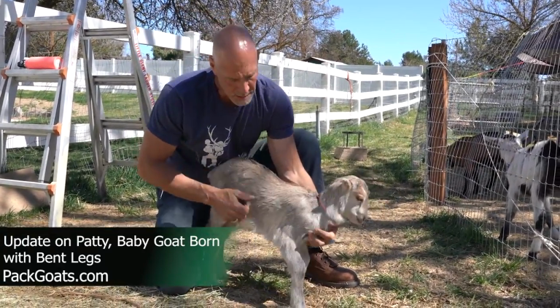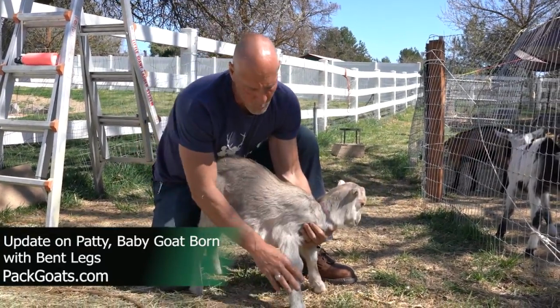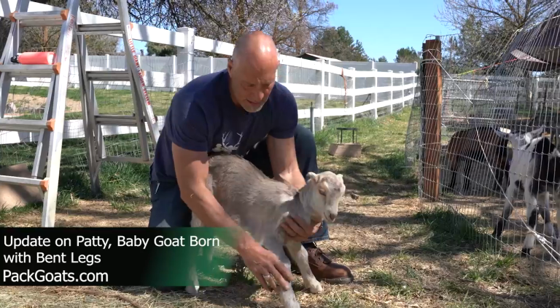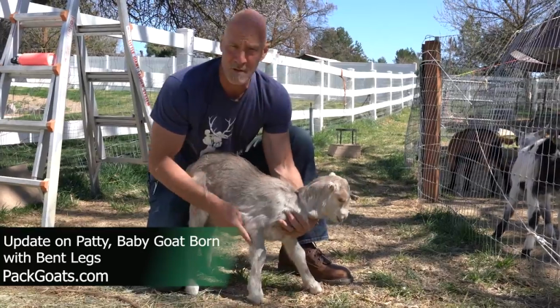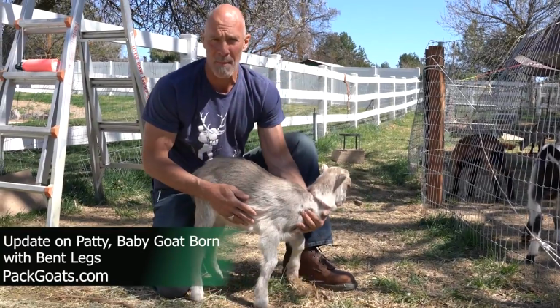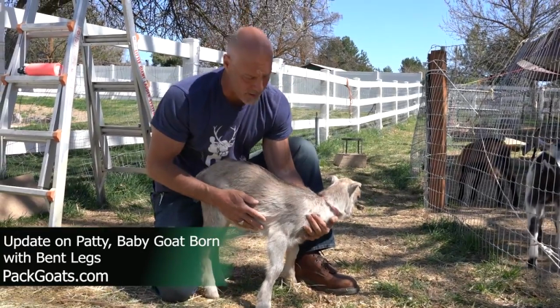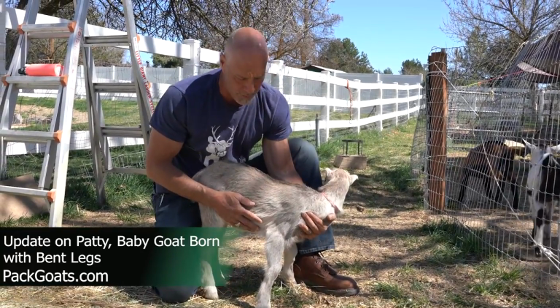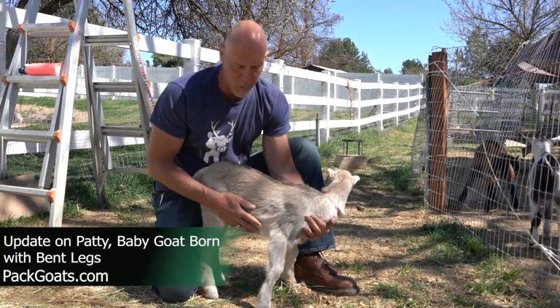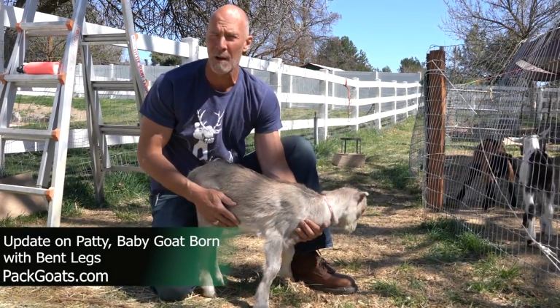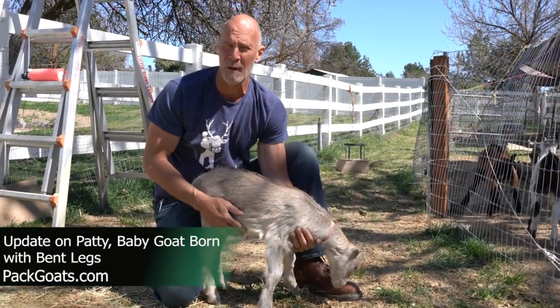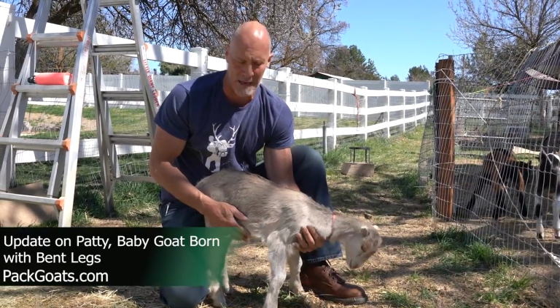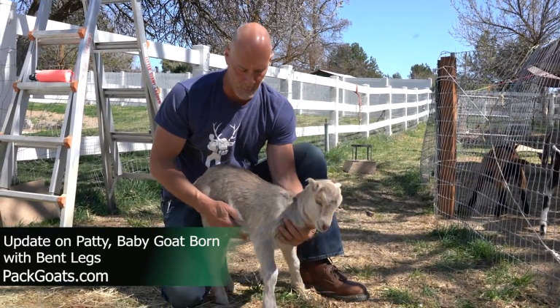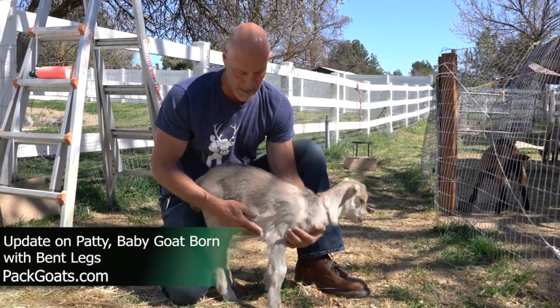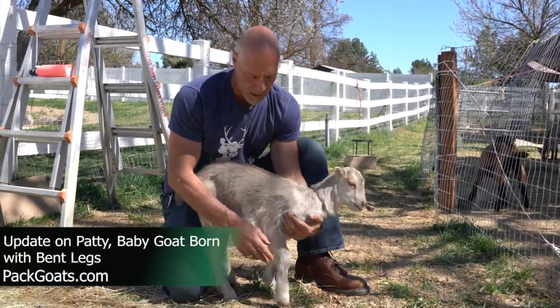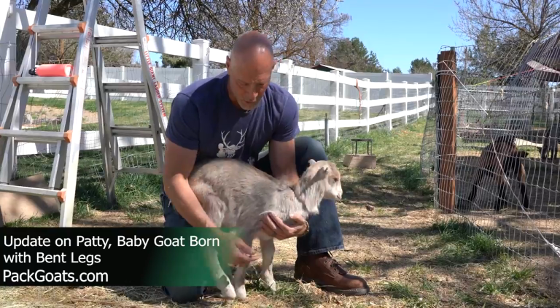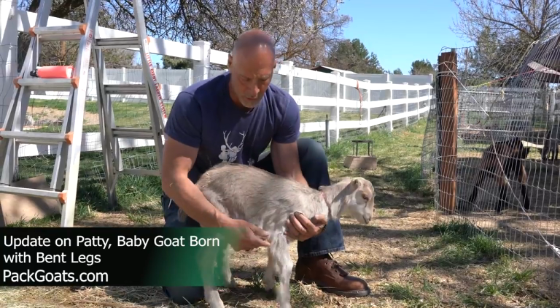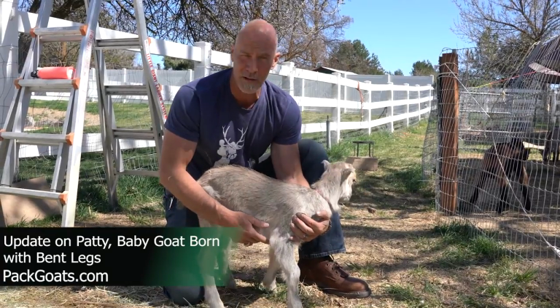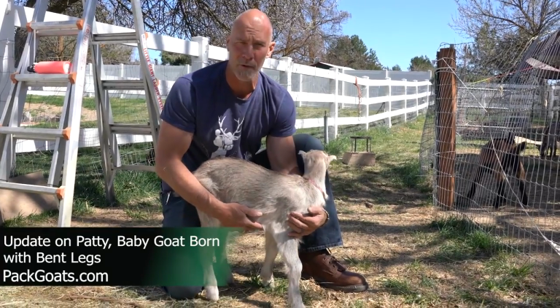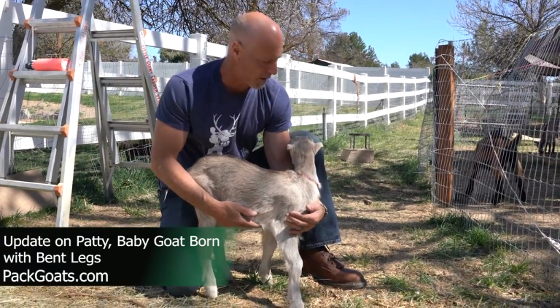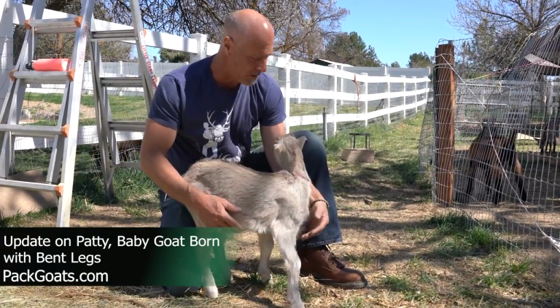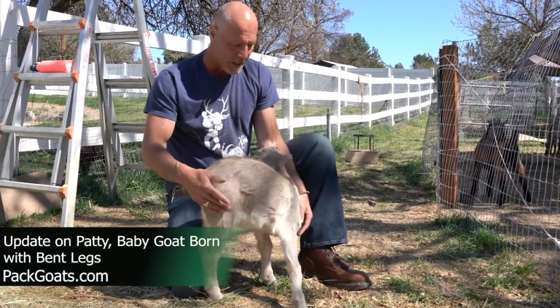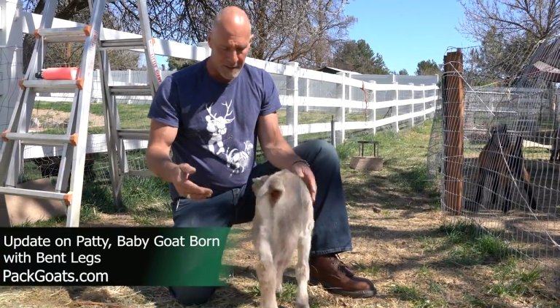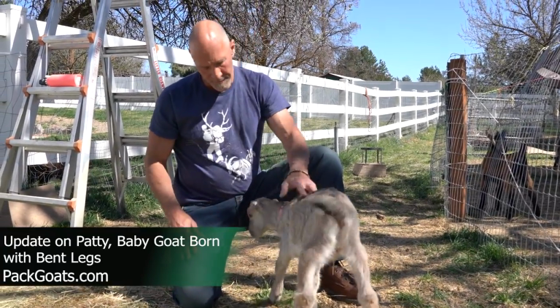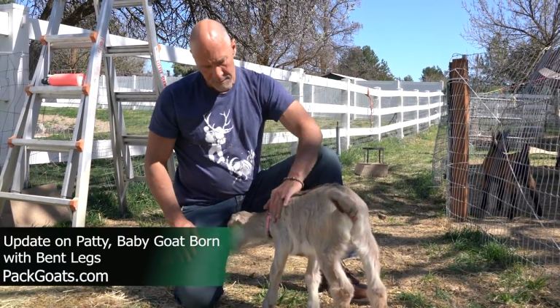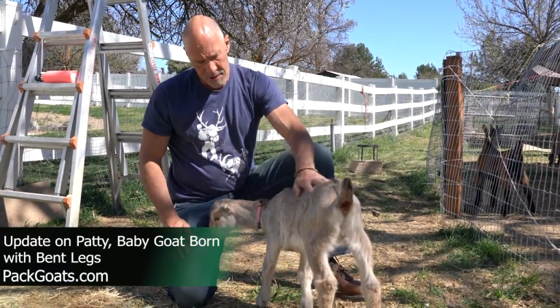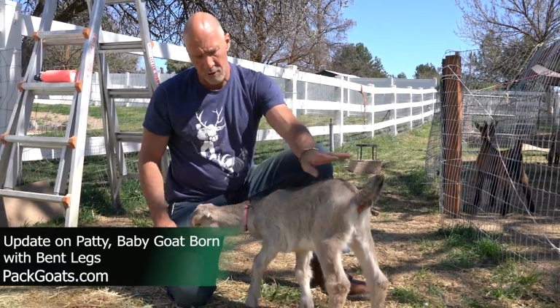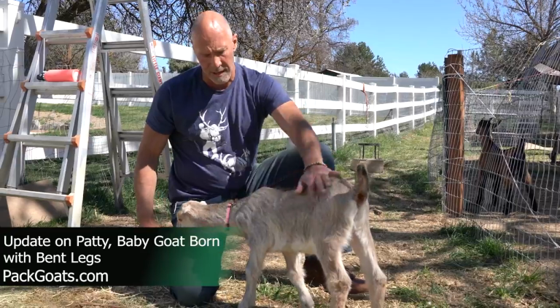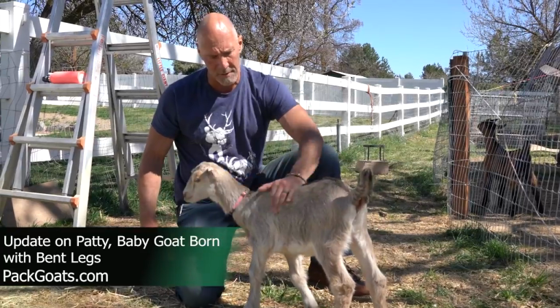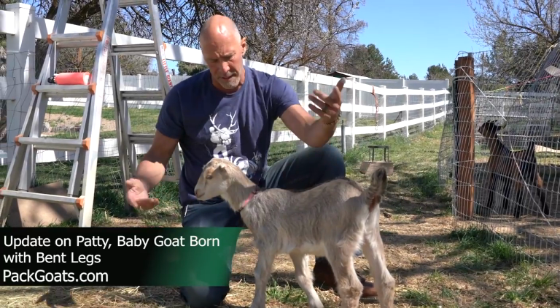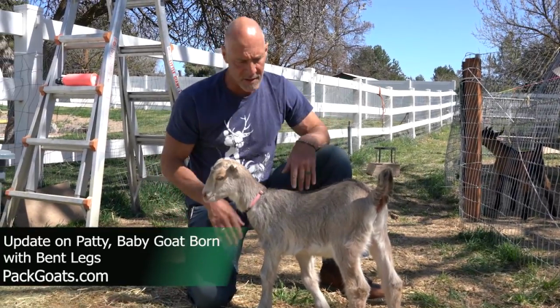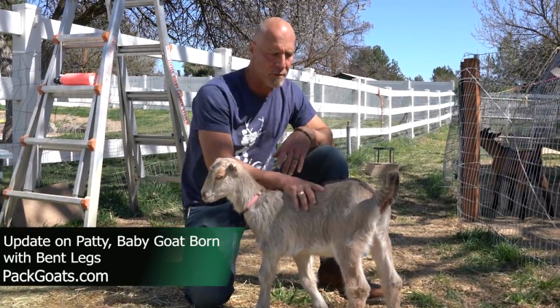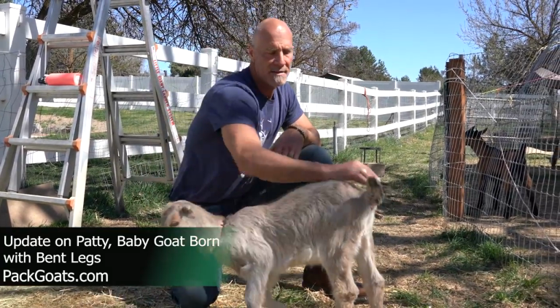We did end up using toilet paper rolls on her. We left them on for about three days. The important thing is just making sure that you're allowing for really good circulation. But we took them off and she really could have got it done without them, but it just helped her through the process.